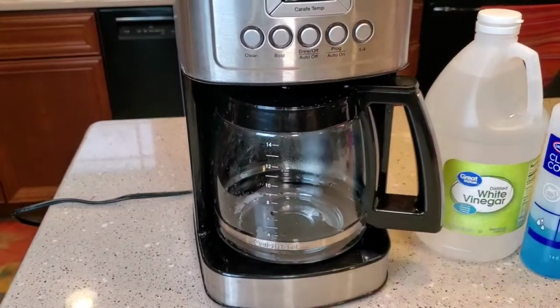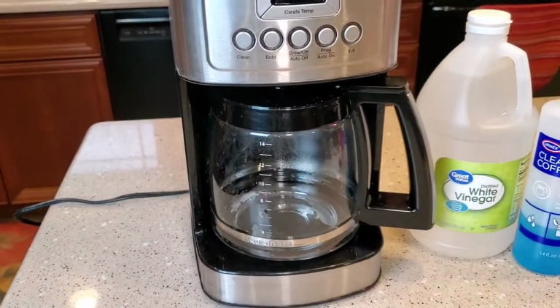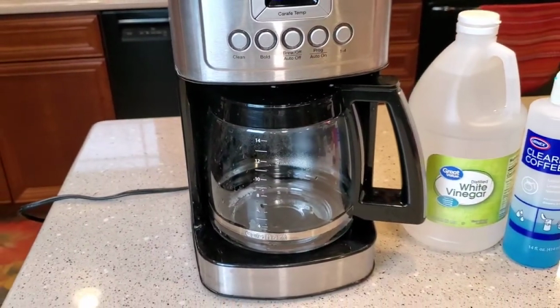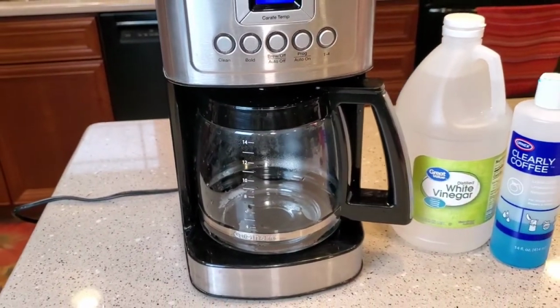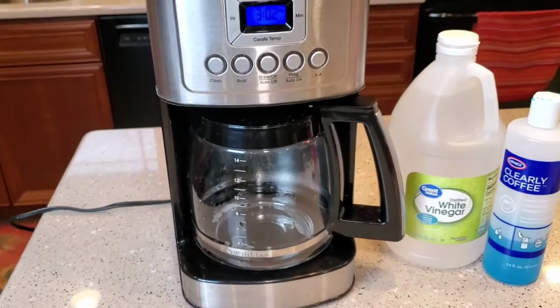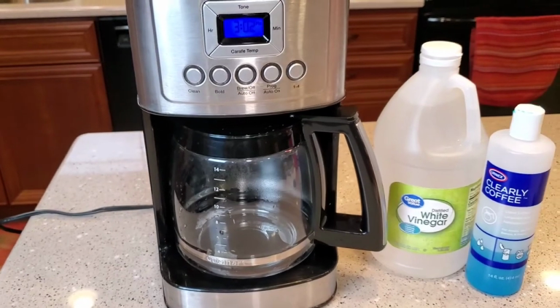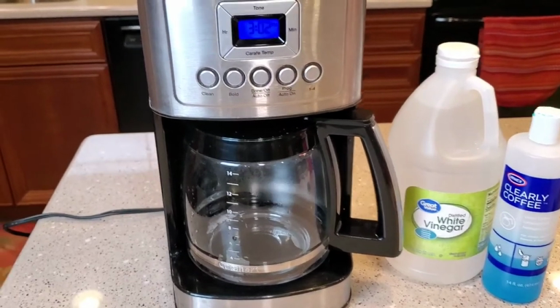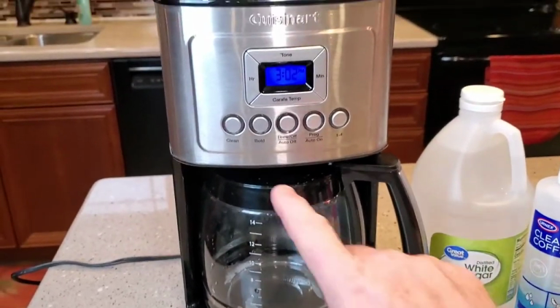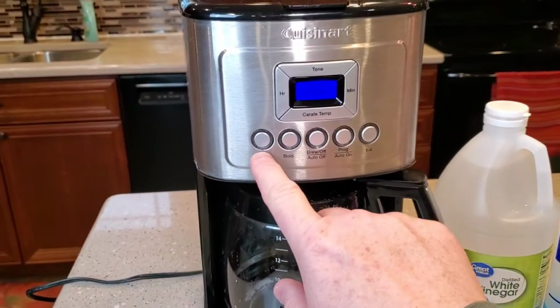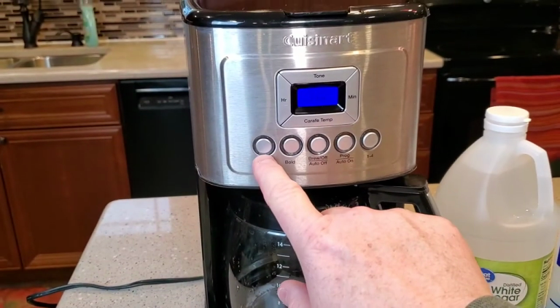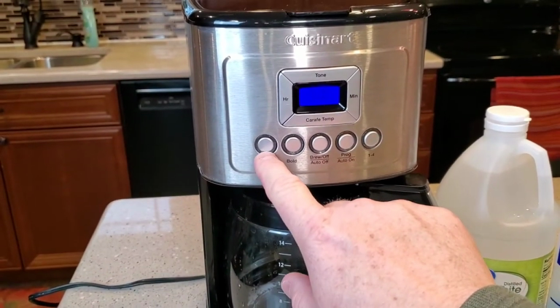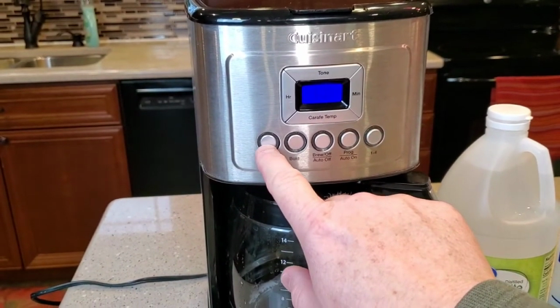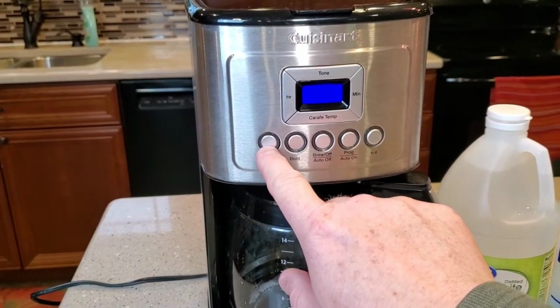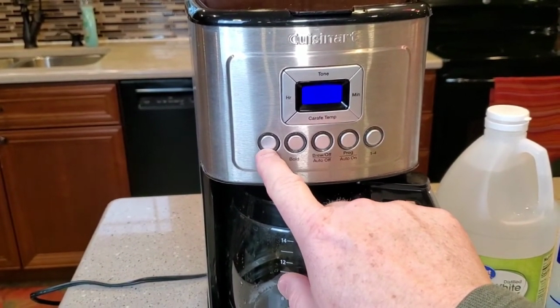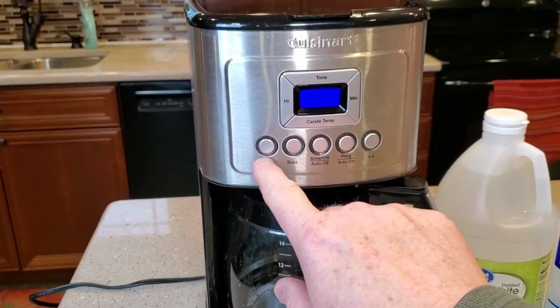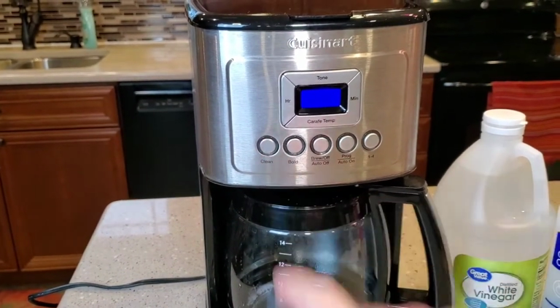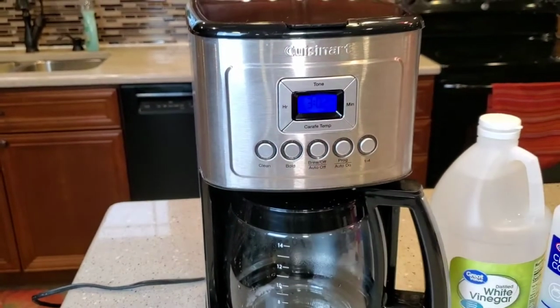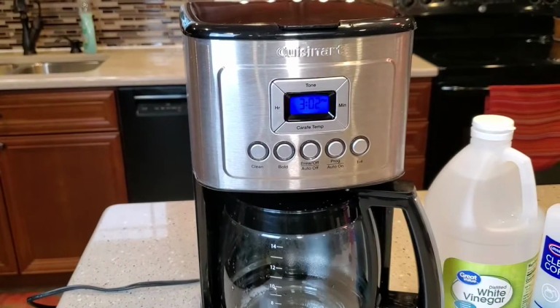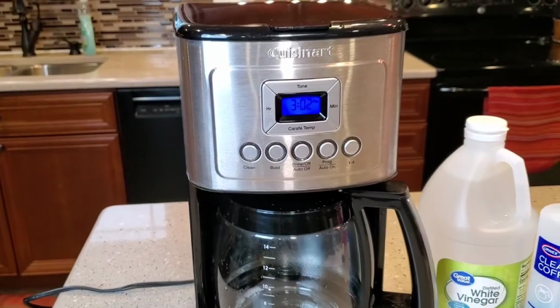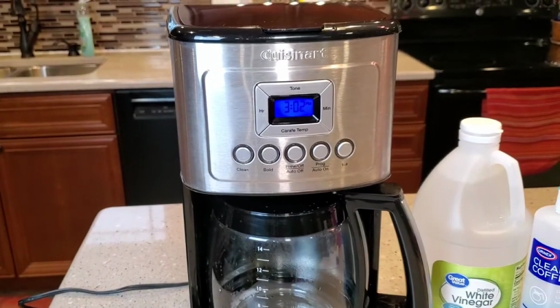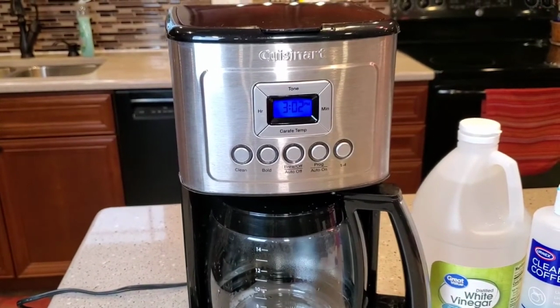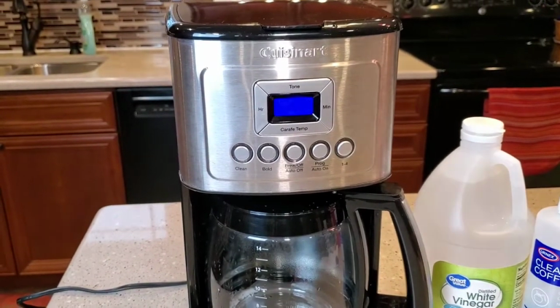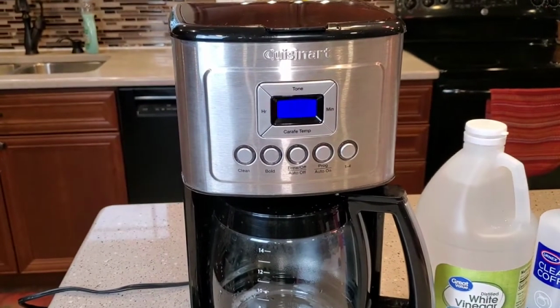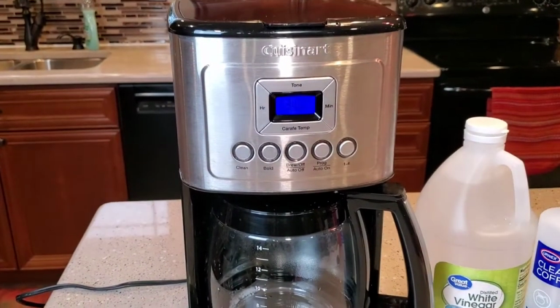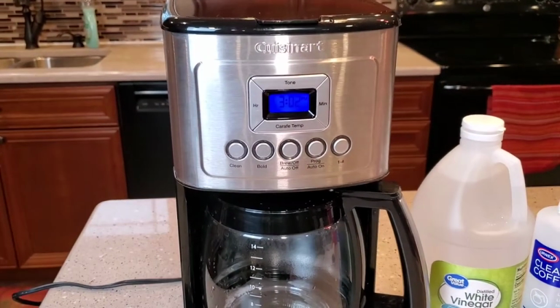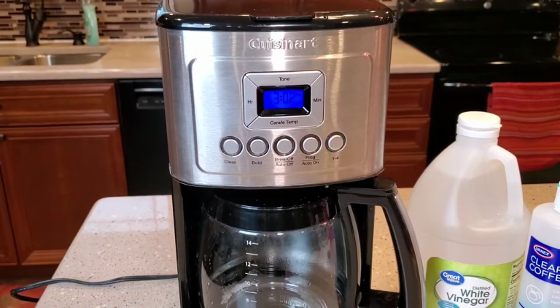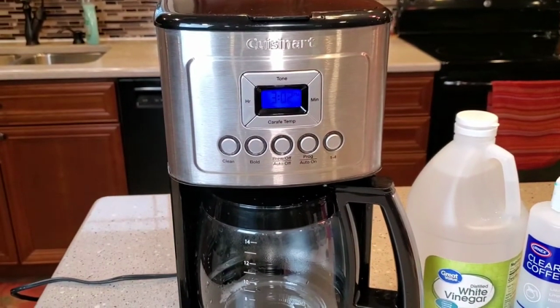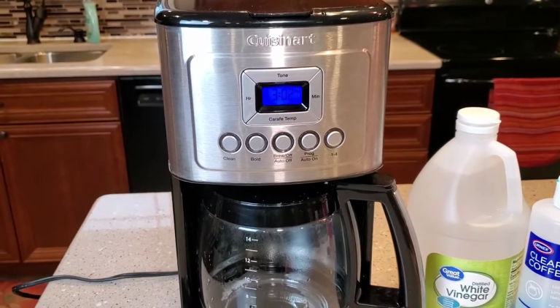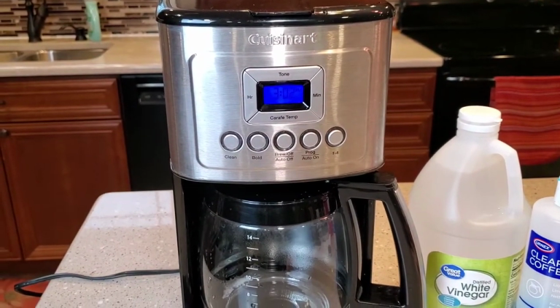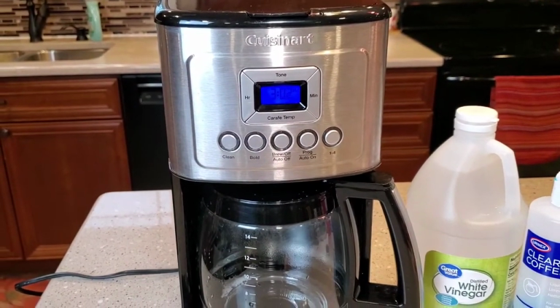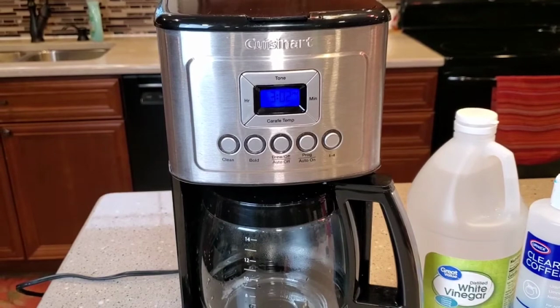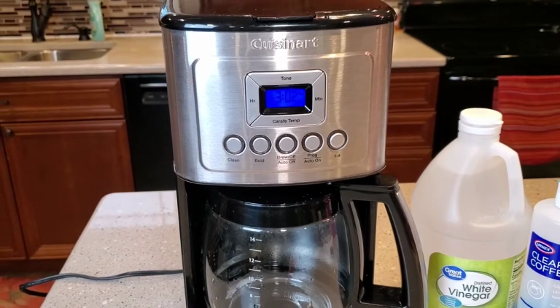It's the 14-cup version. So if your clean light is on or flashing at you, that's letting you know that your heating element in the back of the coffee maker has got some buildup on it, and we need to remove that buildup.